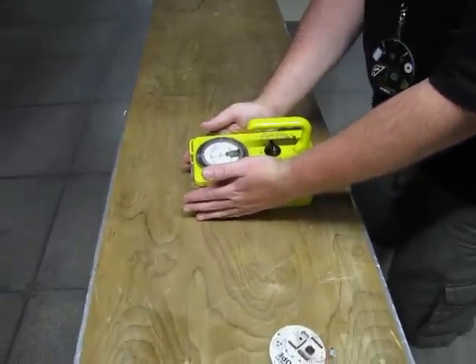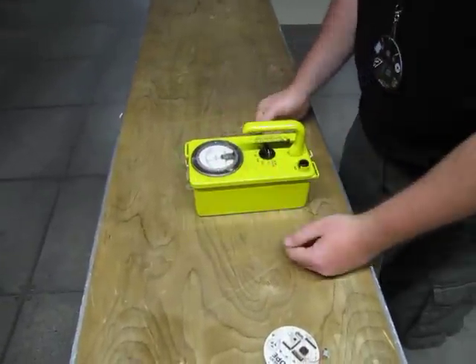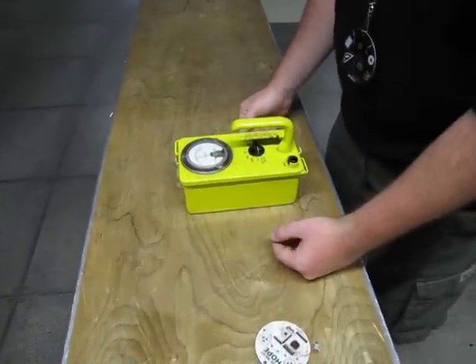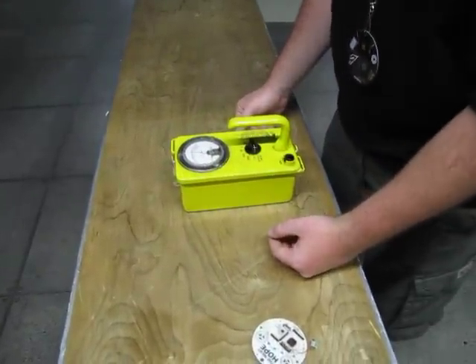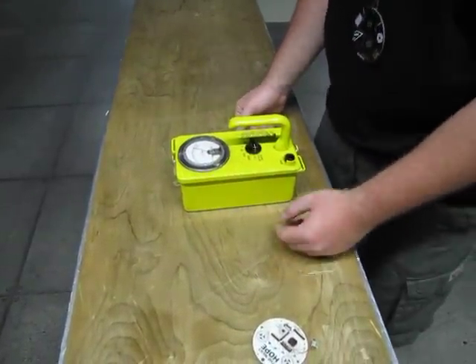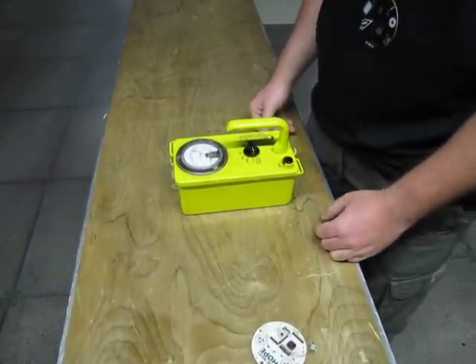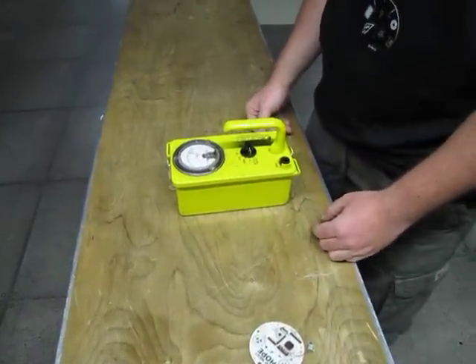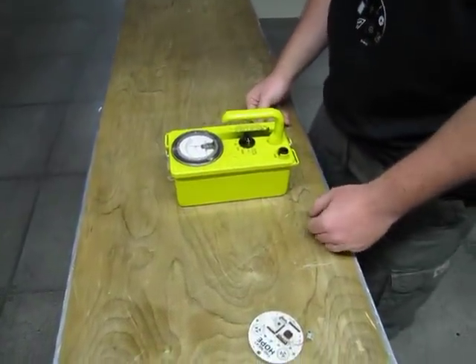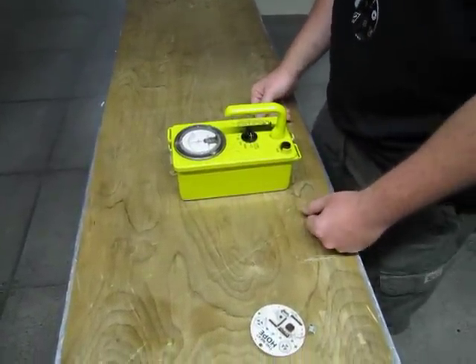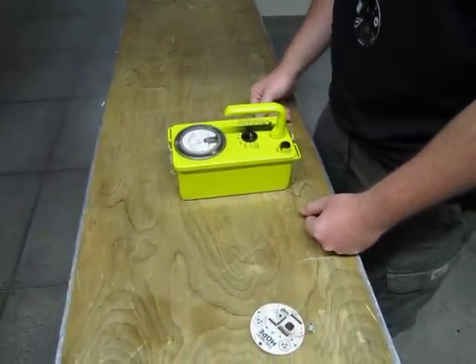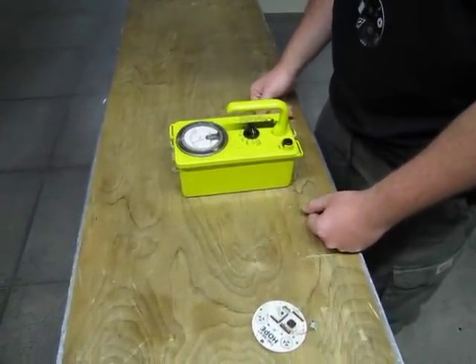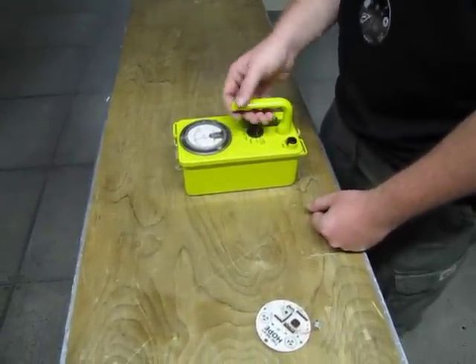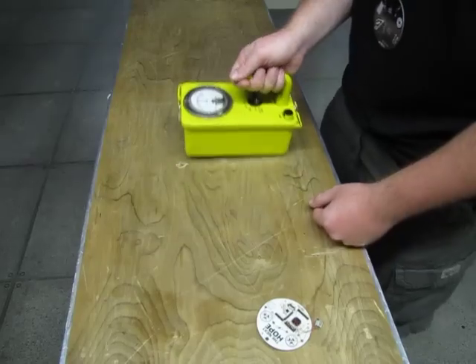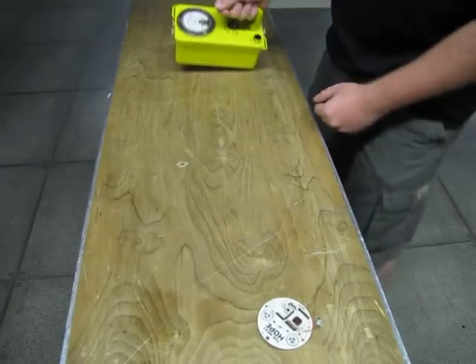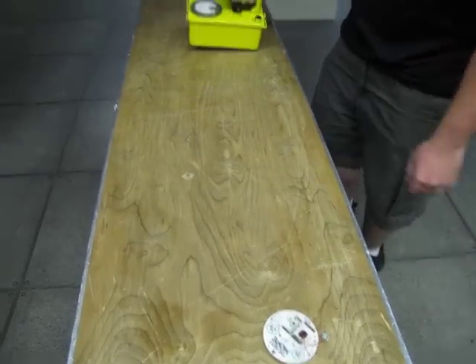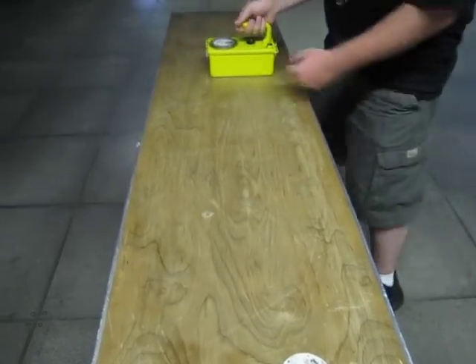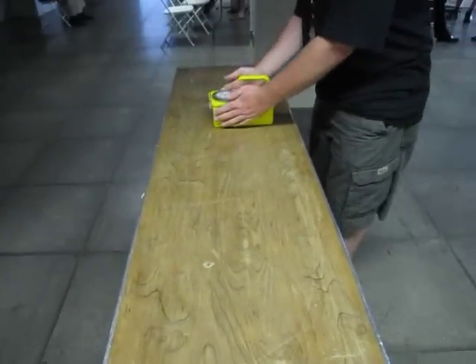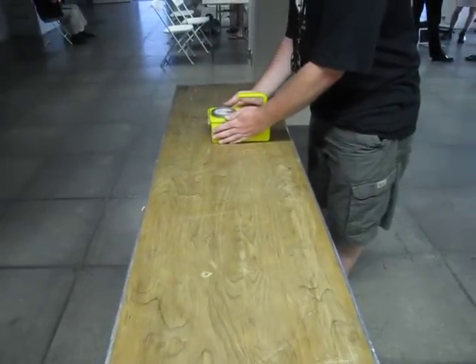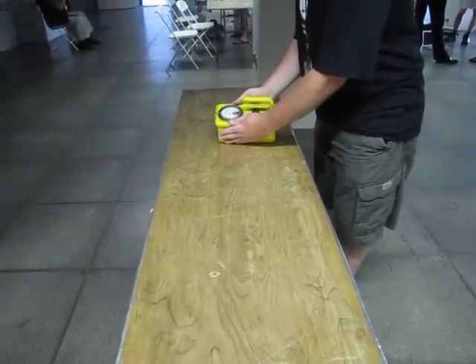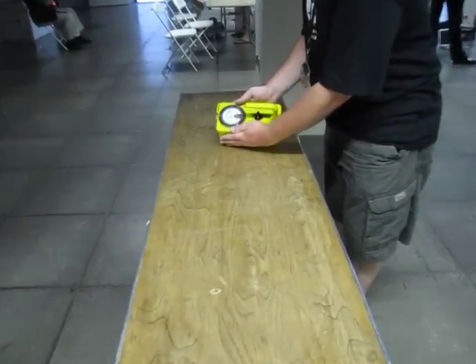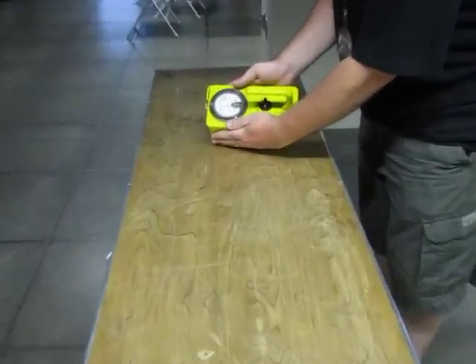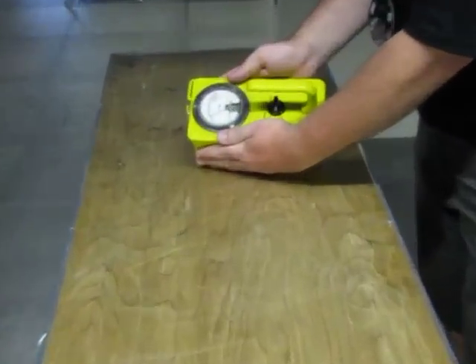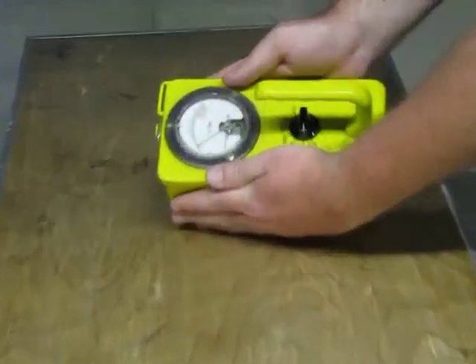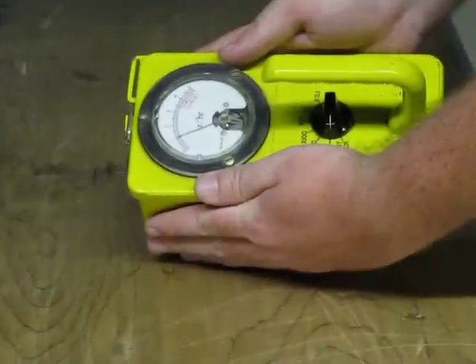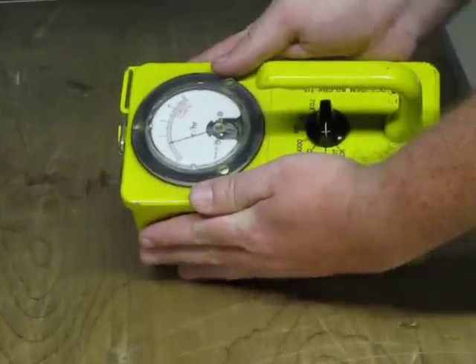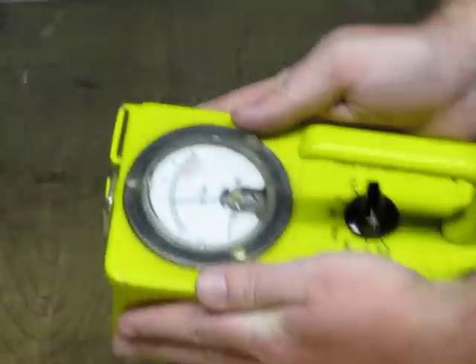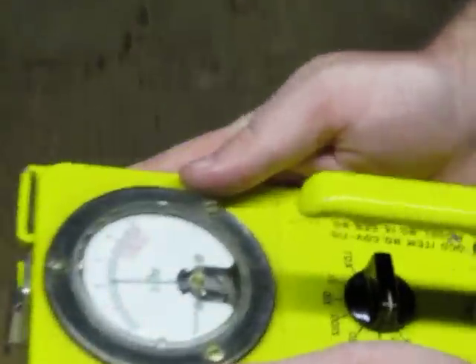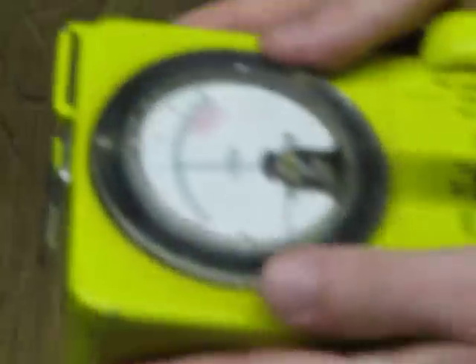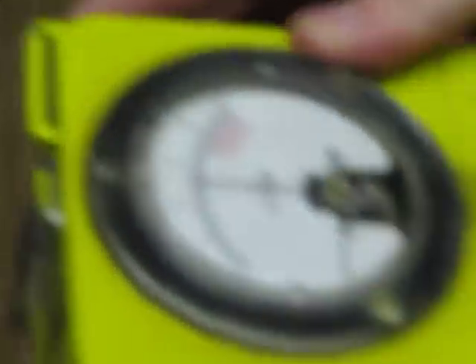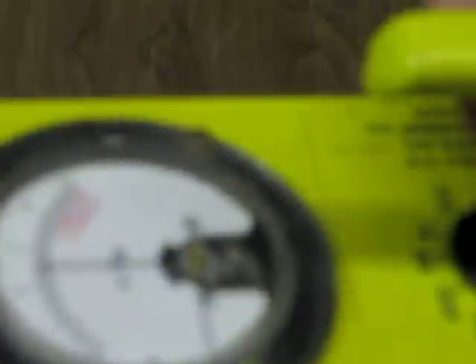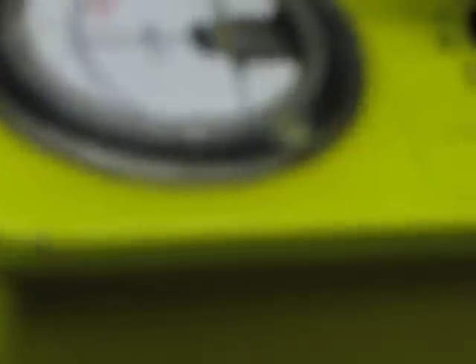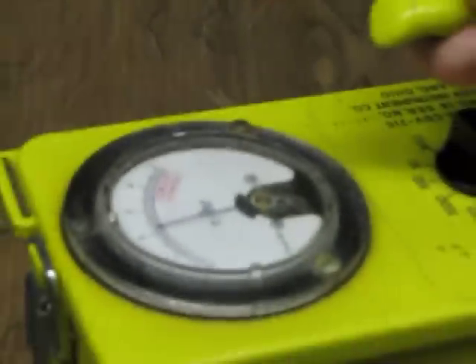I also have my badge on. You do have your badge on — it's responding to you. So I can go away from Kinsey and it'll go down, and as I get closer to Kinsey, it'll go up.